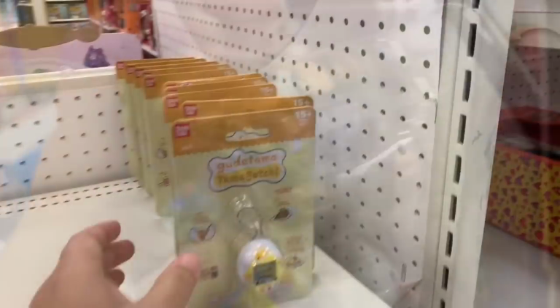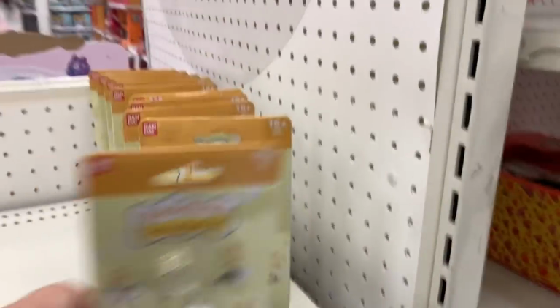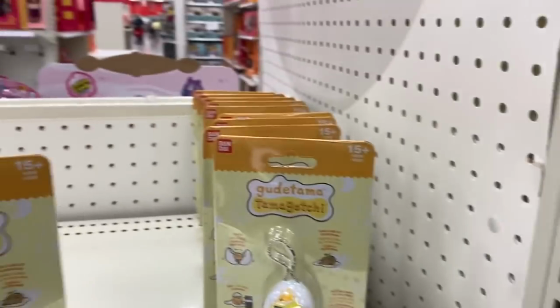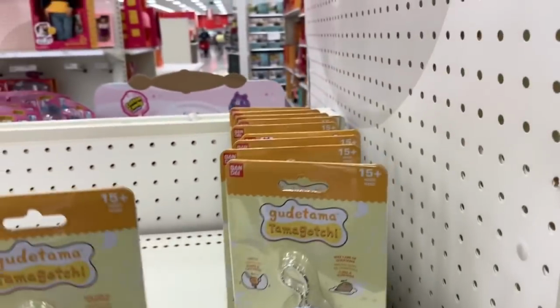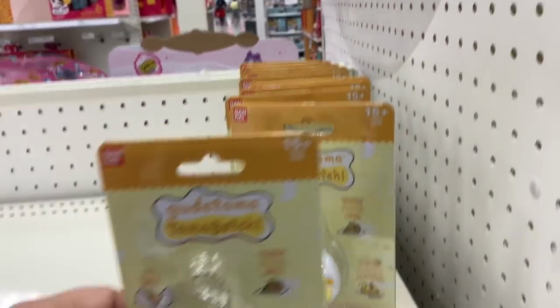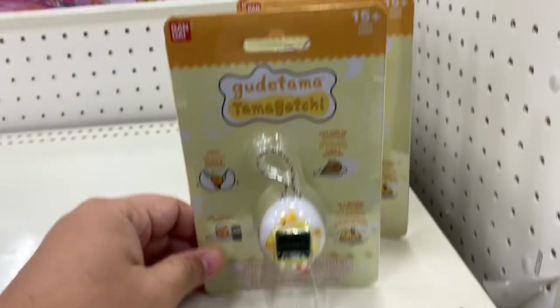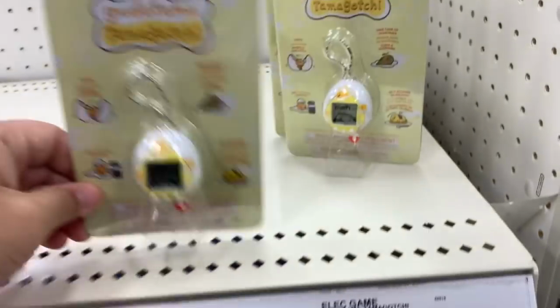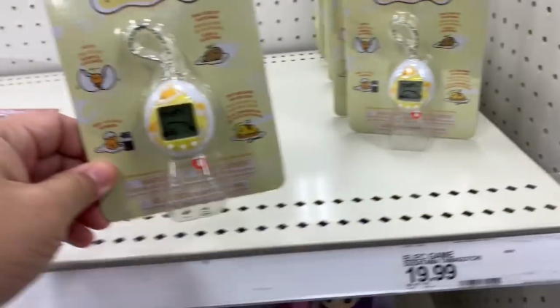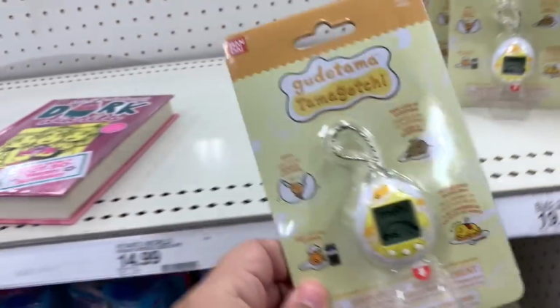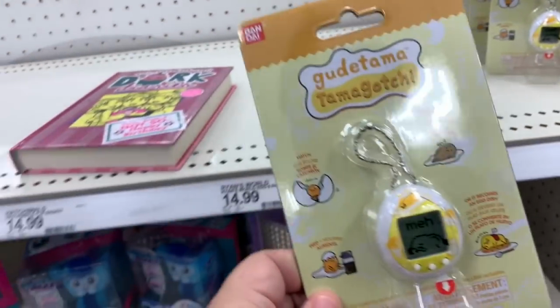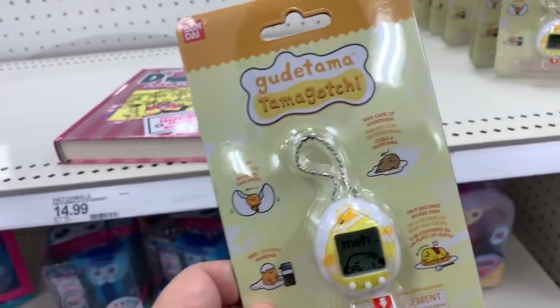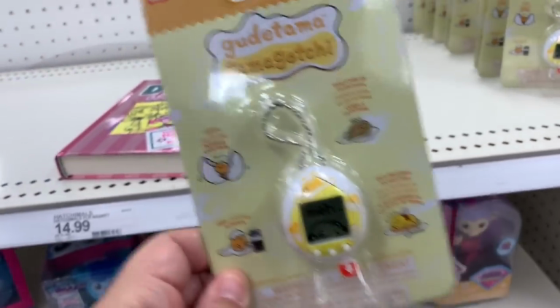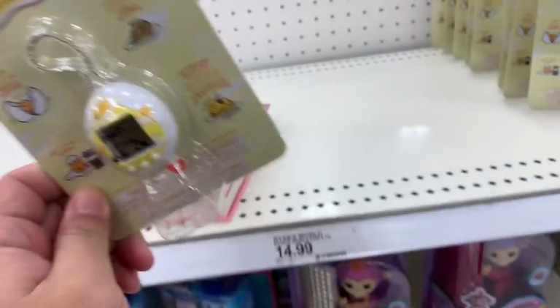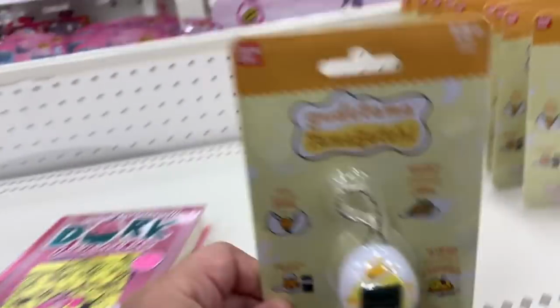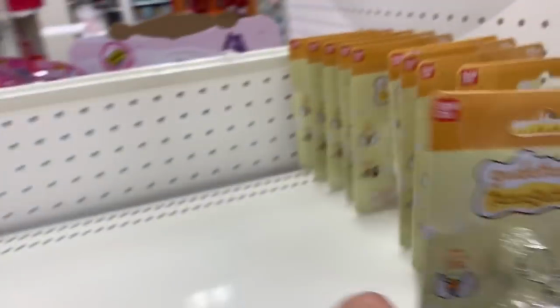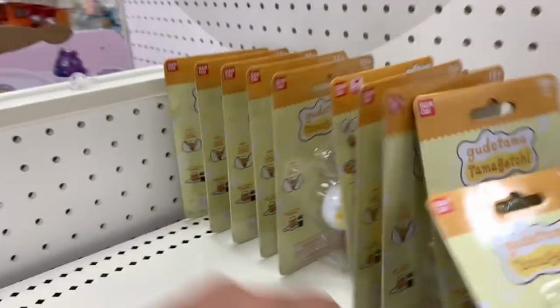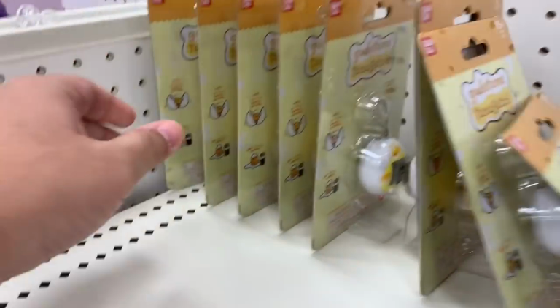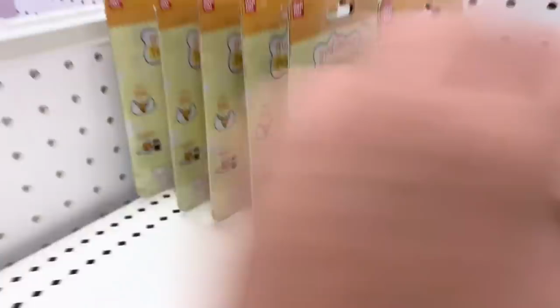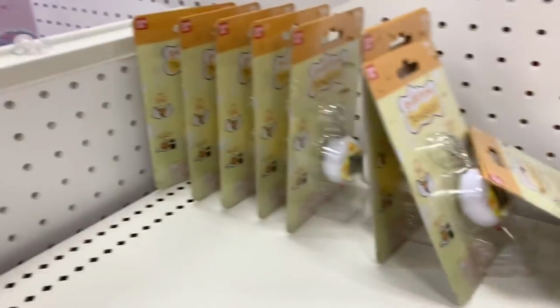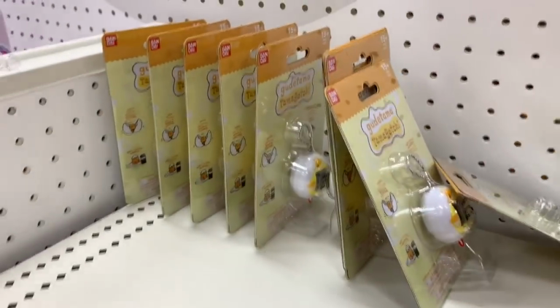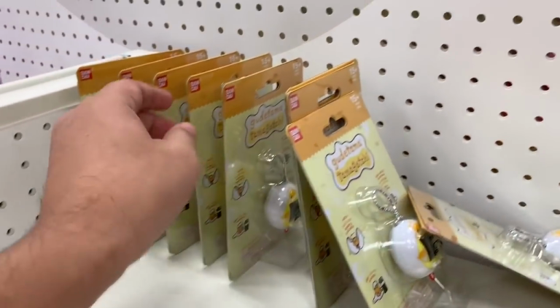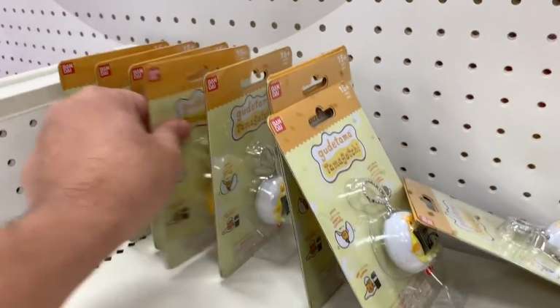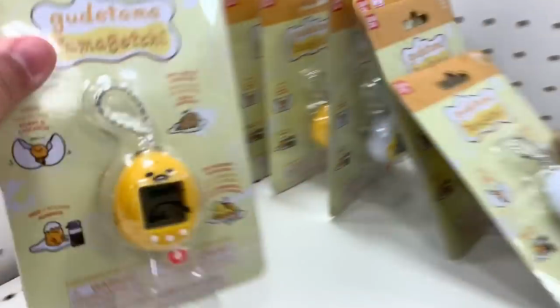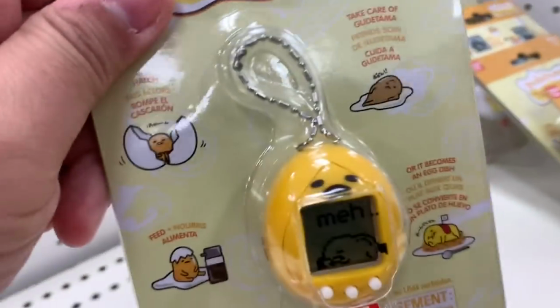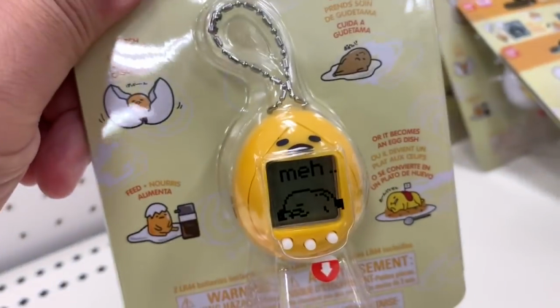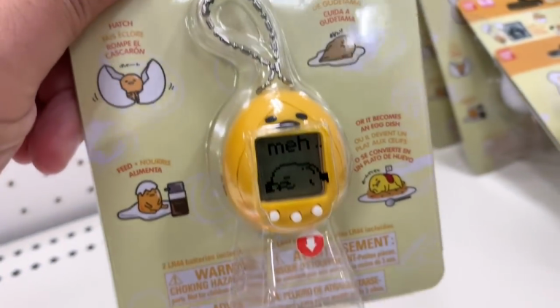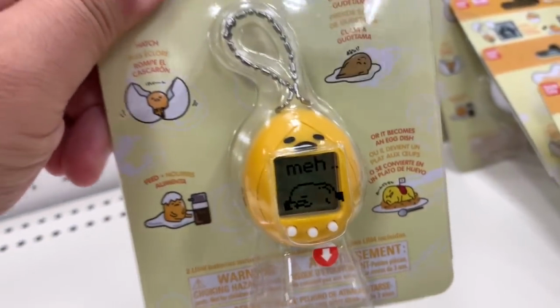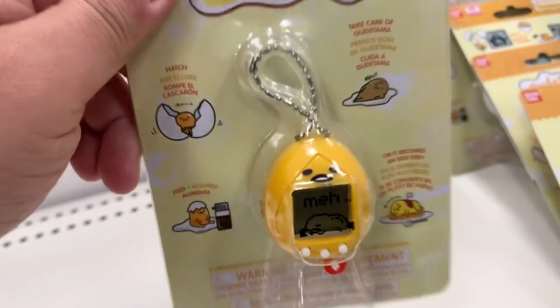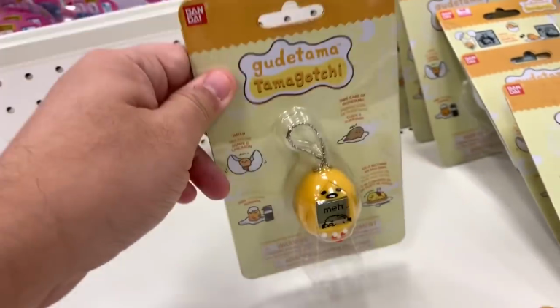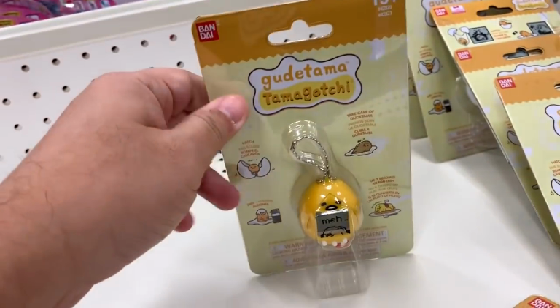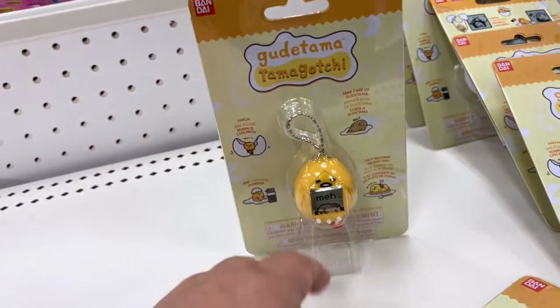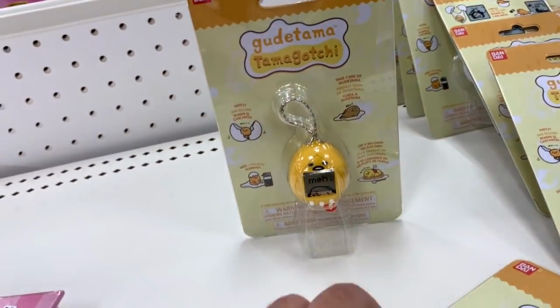I'm at Target and they have these Gudetama Tamagotchis — or Gudetama Gotchis — in white and yellow. Pretty cool.